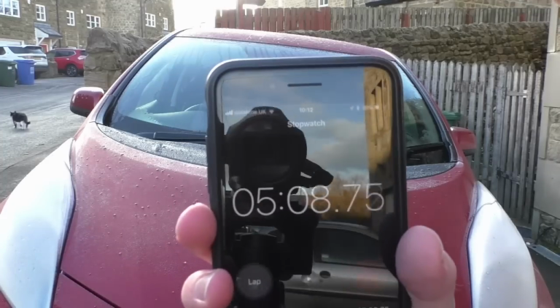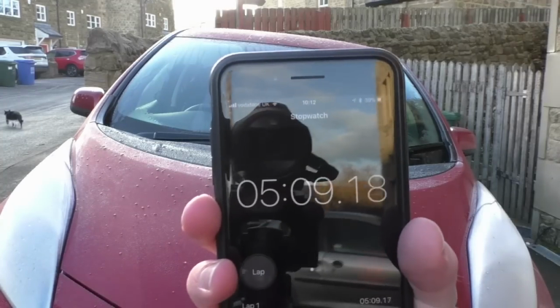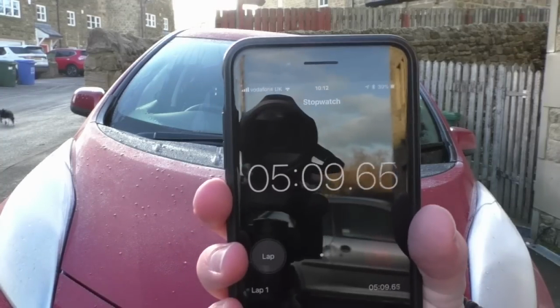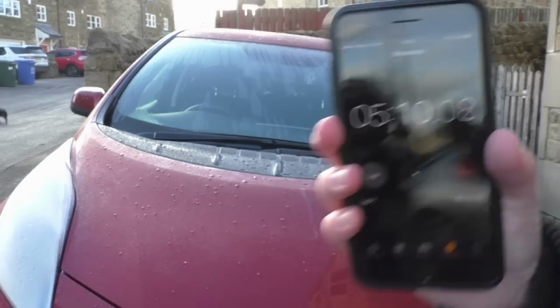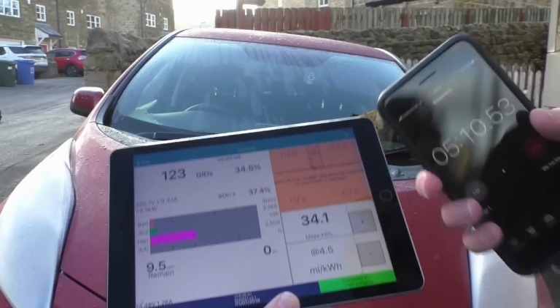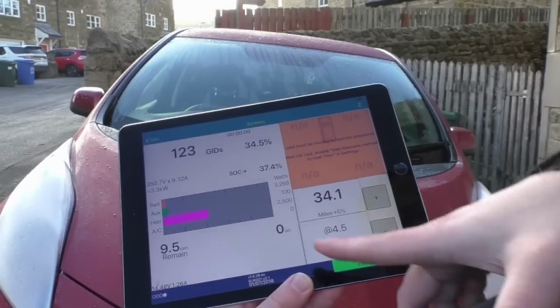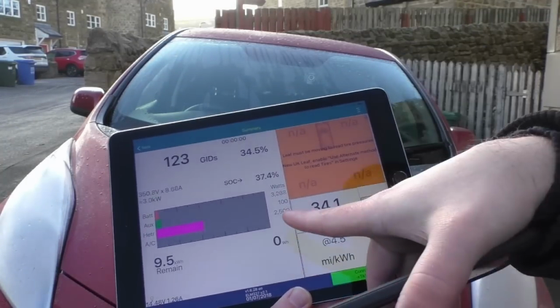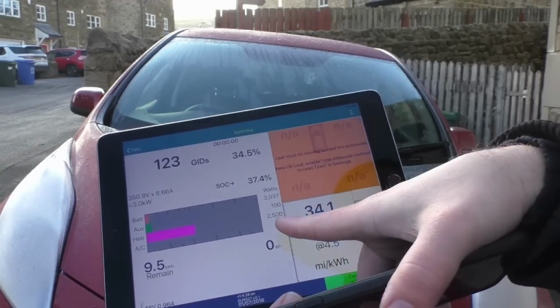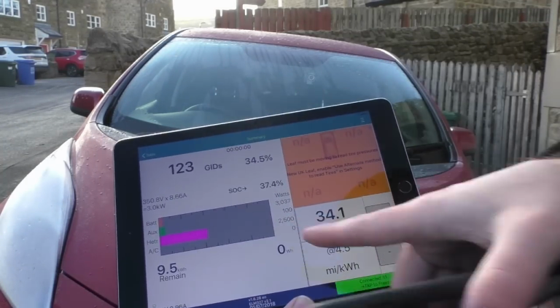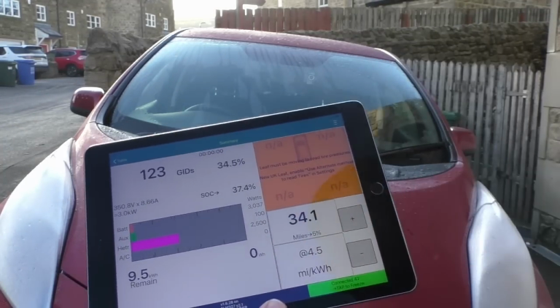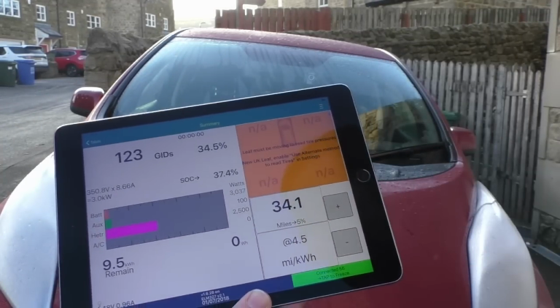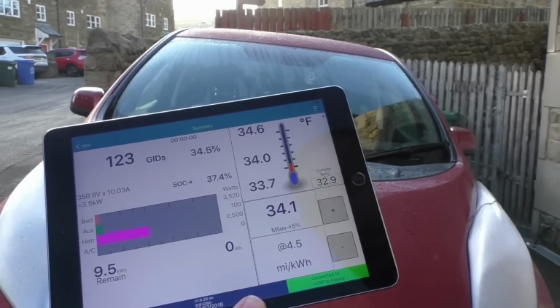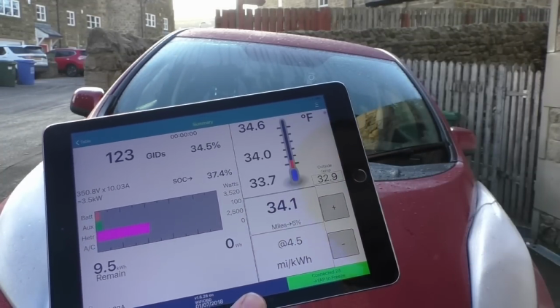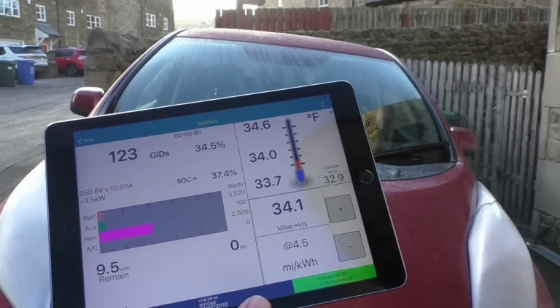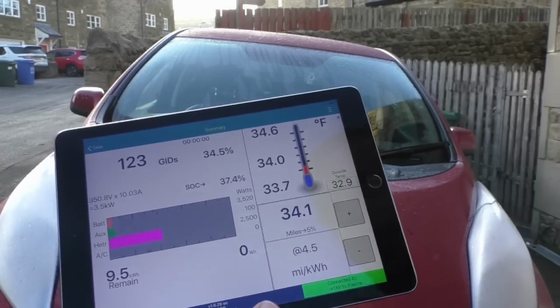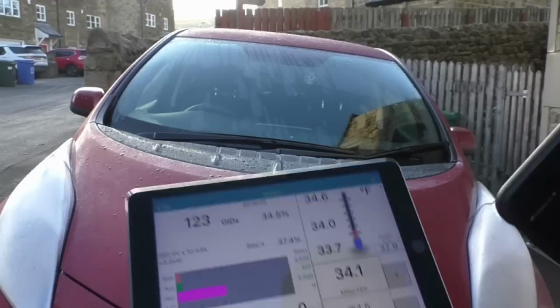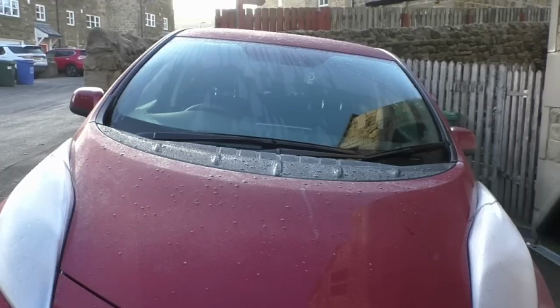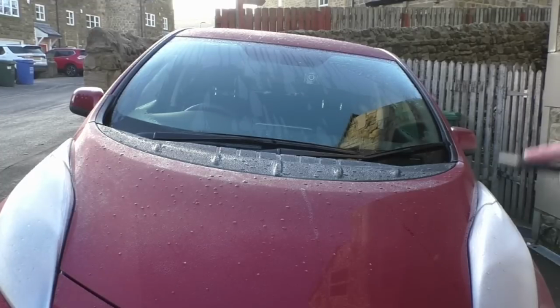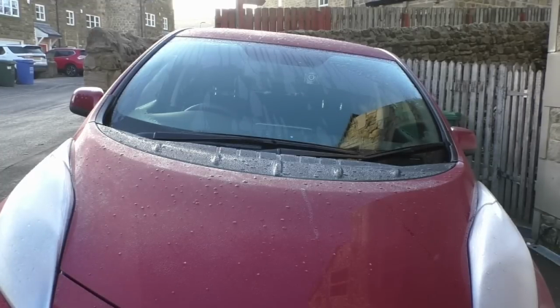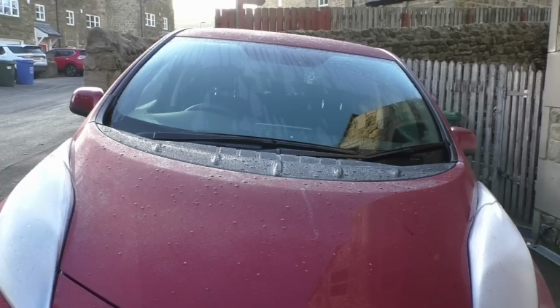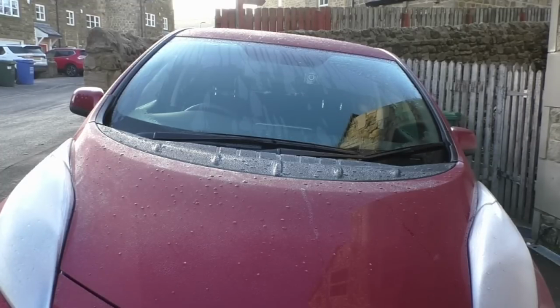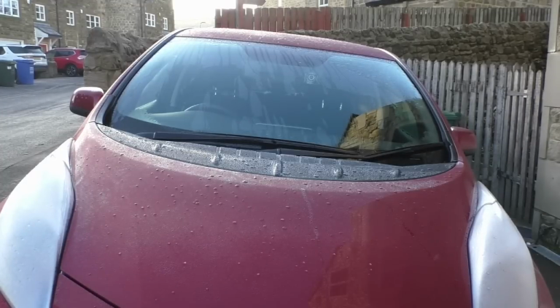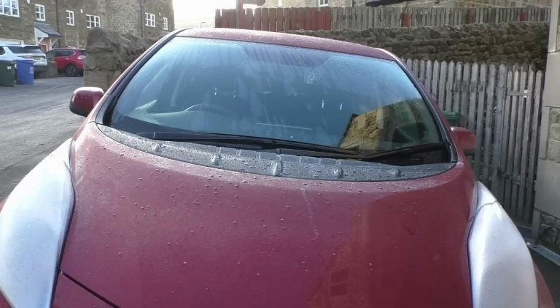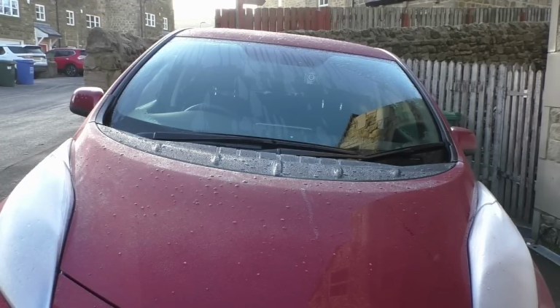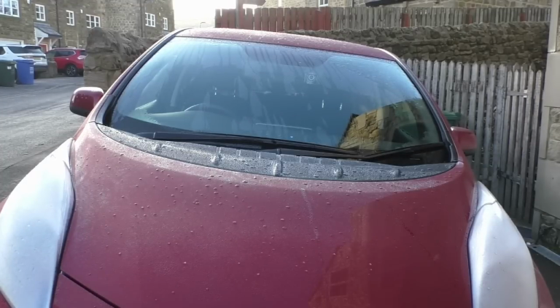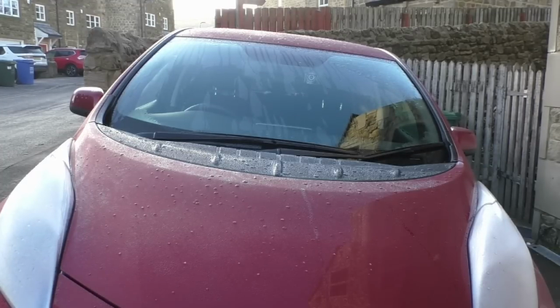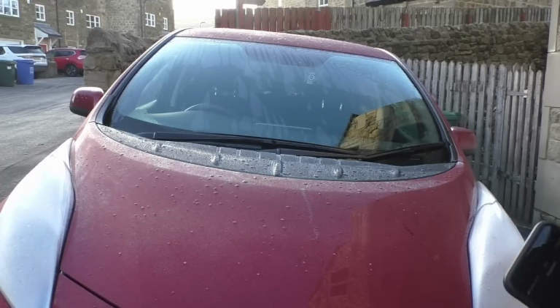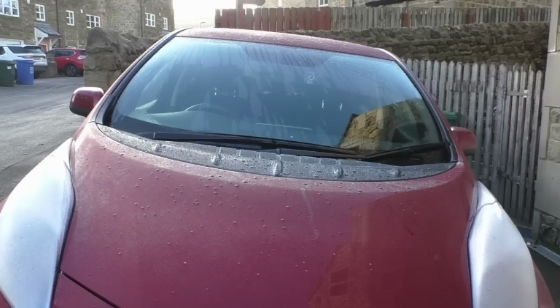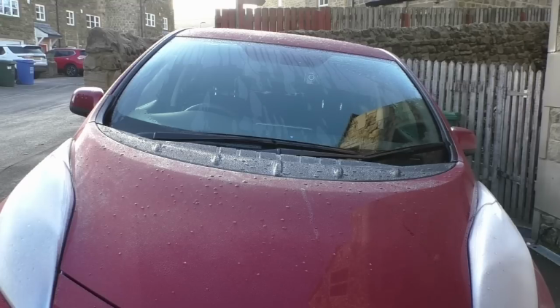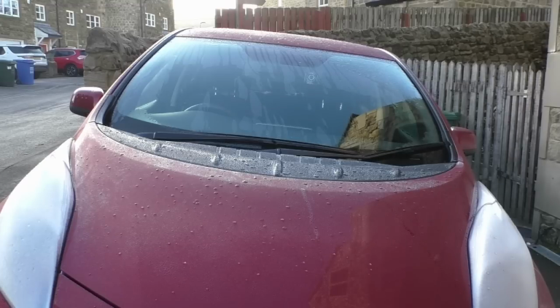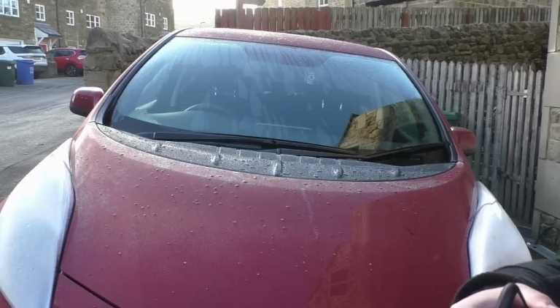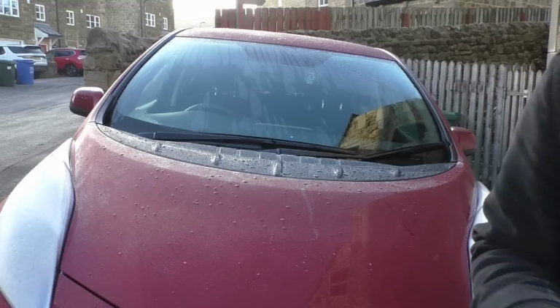We're about just over 5 minutes in. It's dropped down to 2,500 watts. As you can see, as the cabin heats up it basically uses less electricity until it just tops it off.